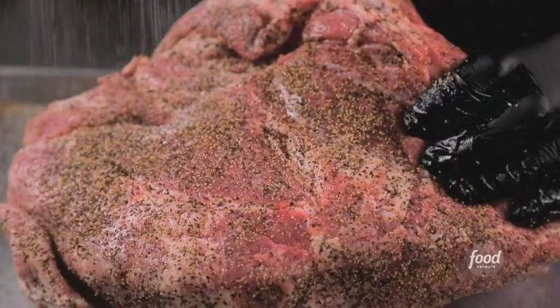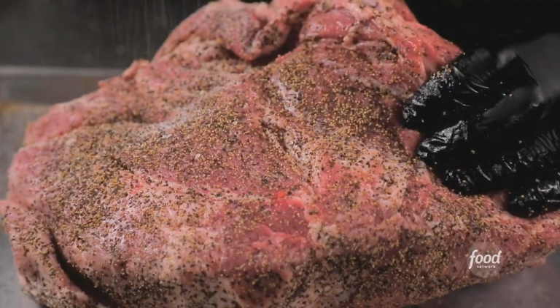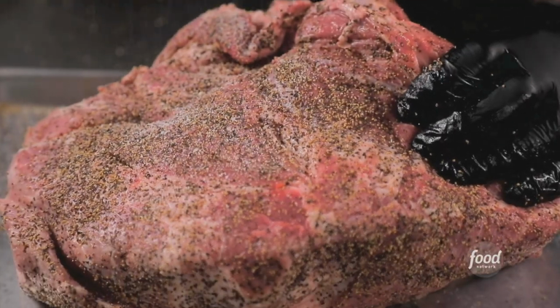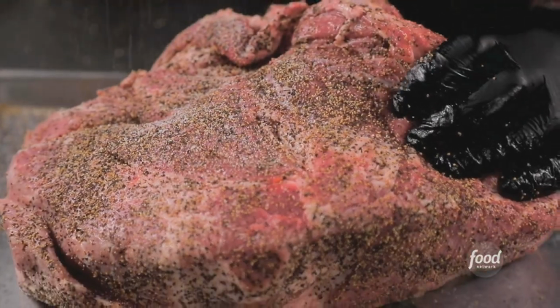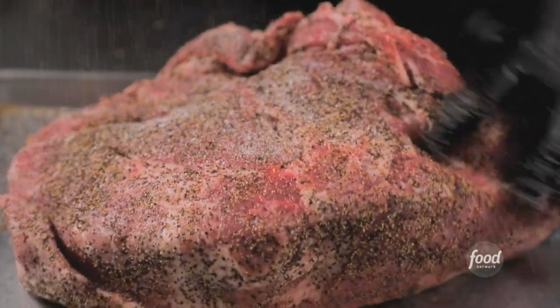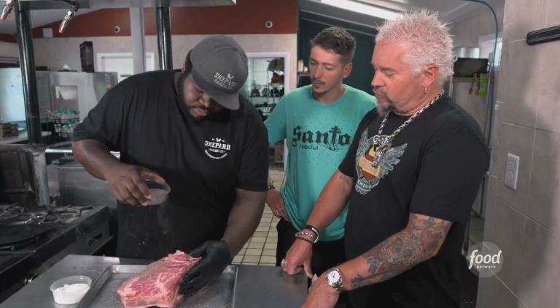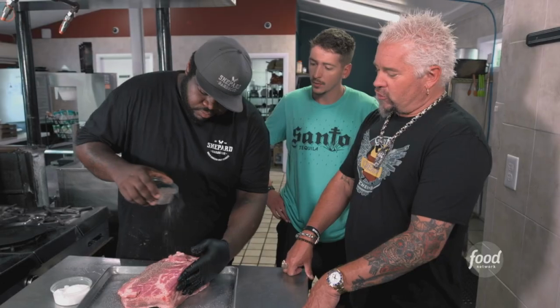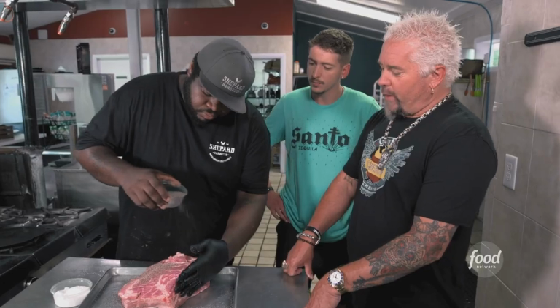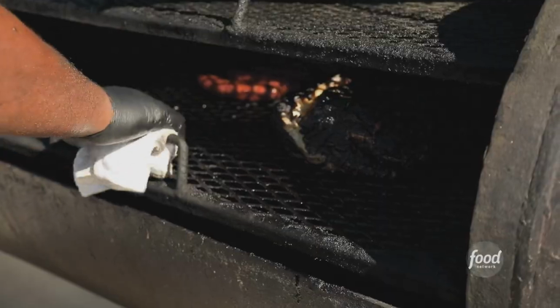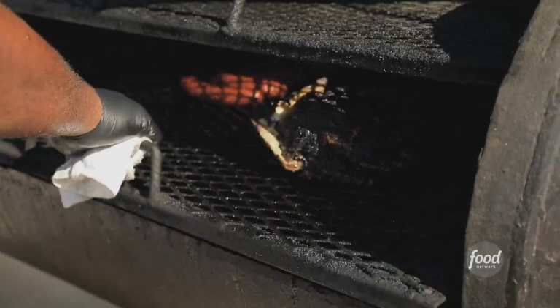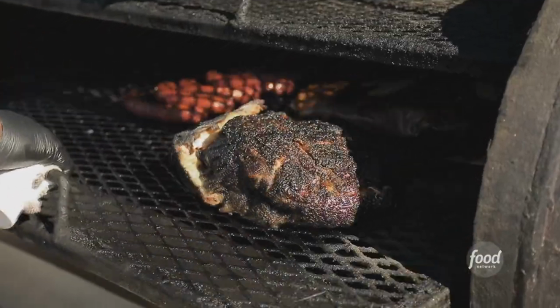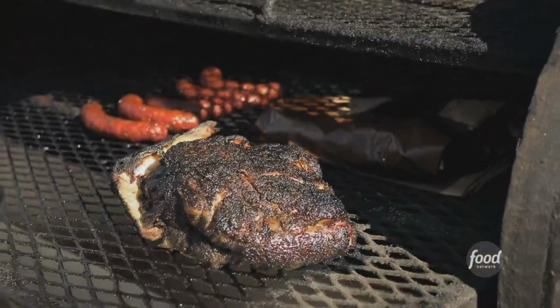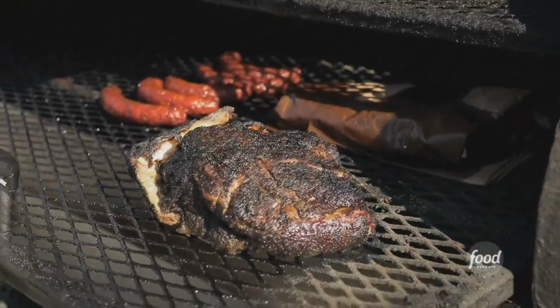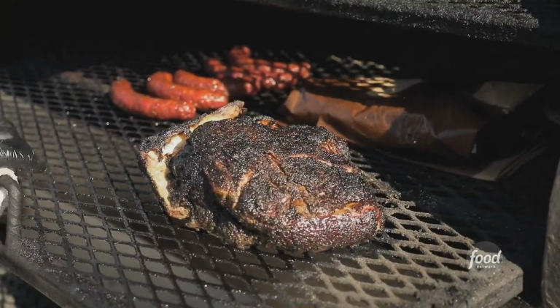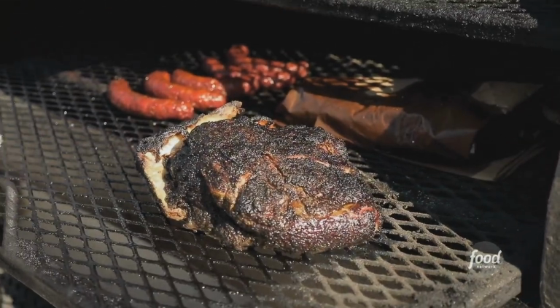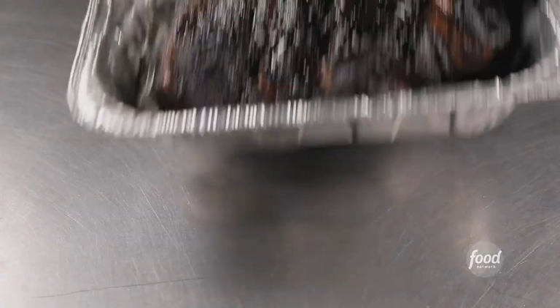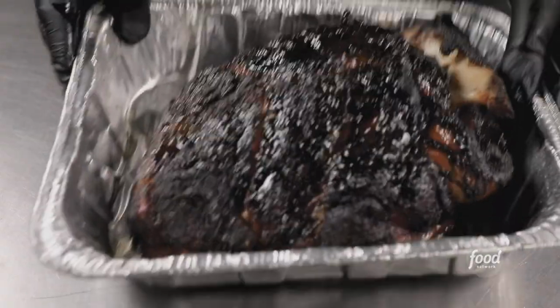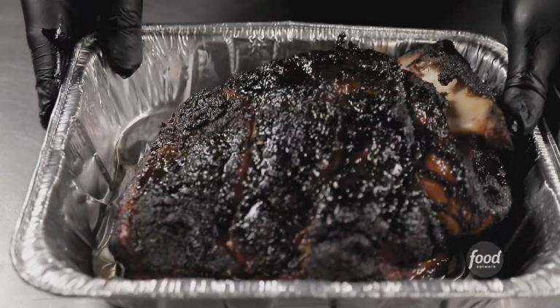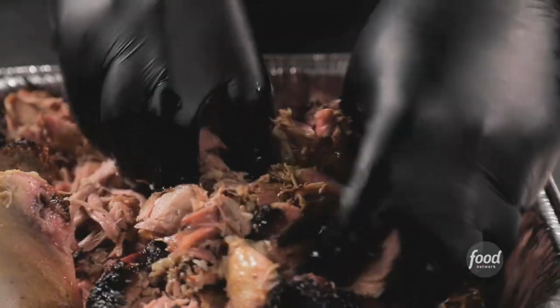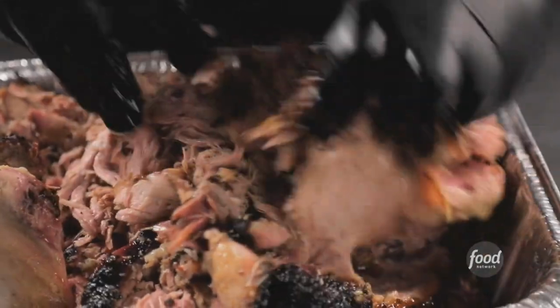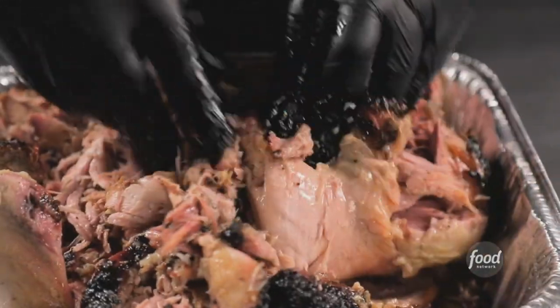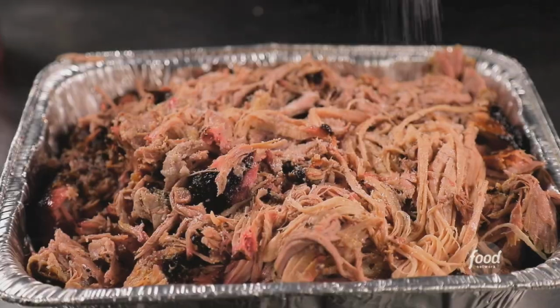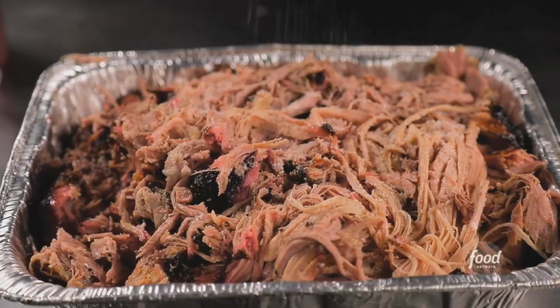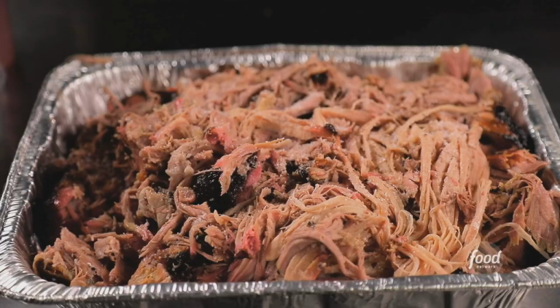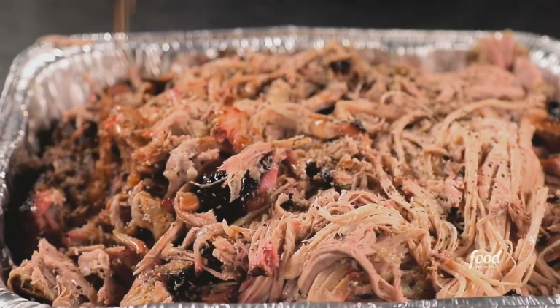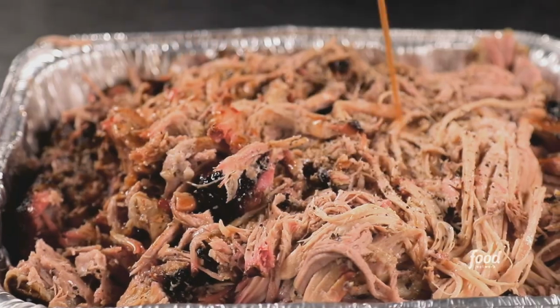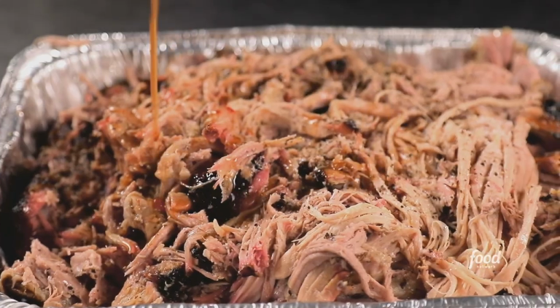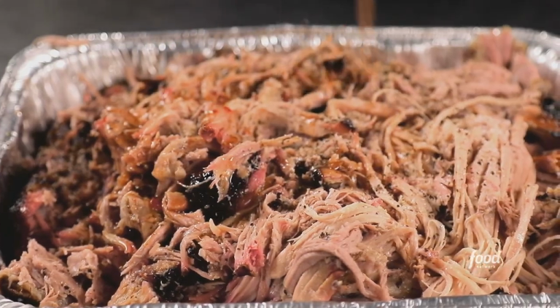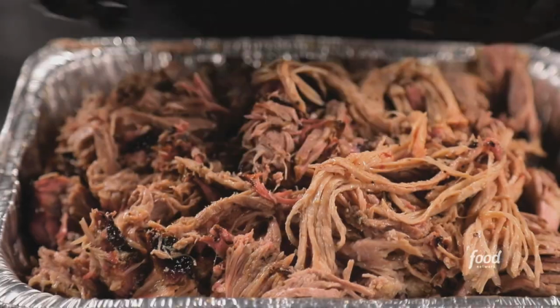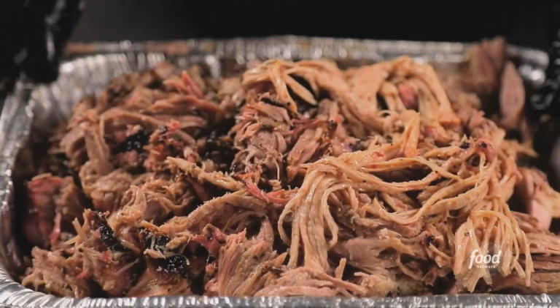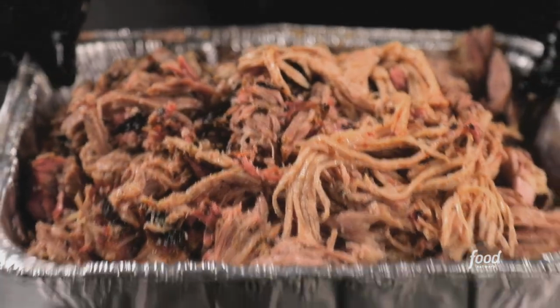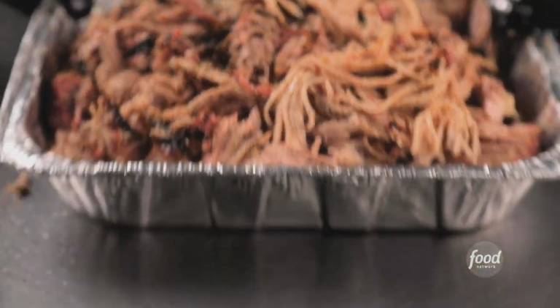Now we're going to season the pork butt — just salt and pepper. How long is this going to smoke? About 10 hours or so. Then salt and pepper and the Carolina vinegar to get ready for service.